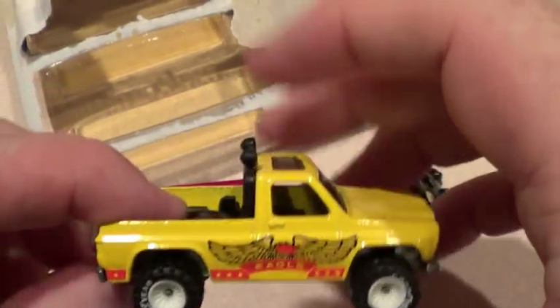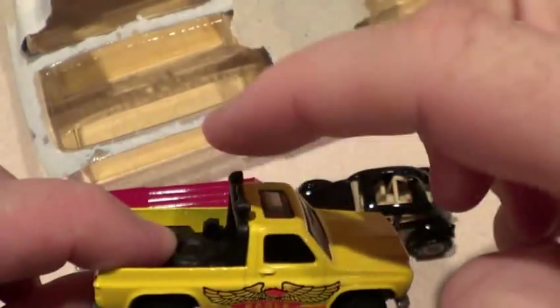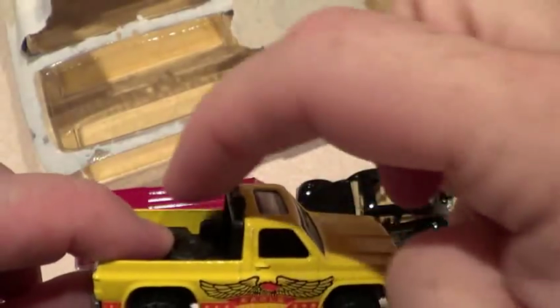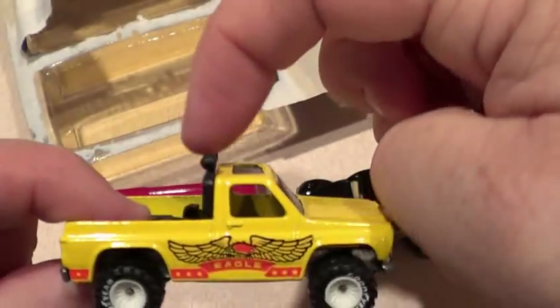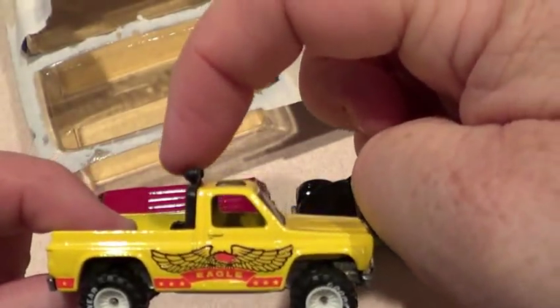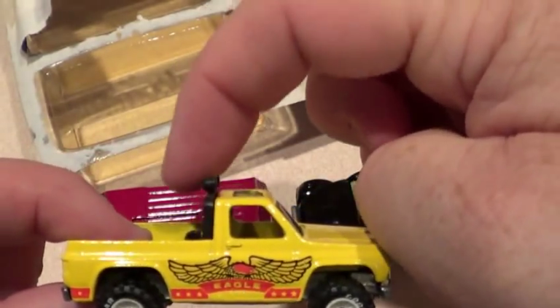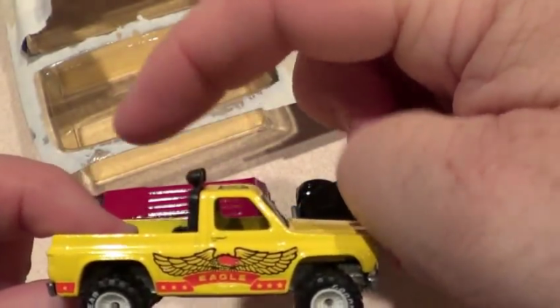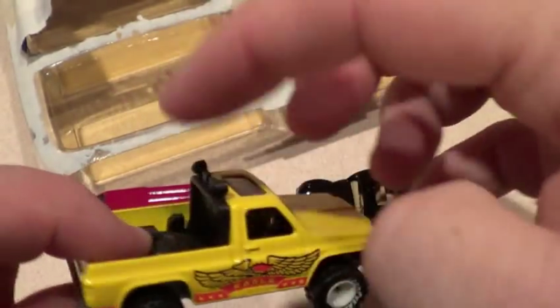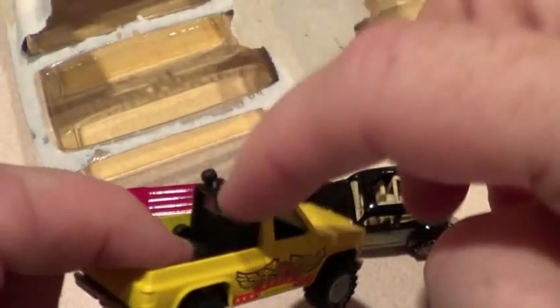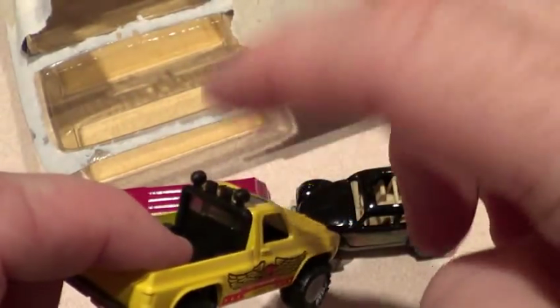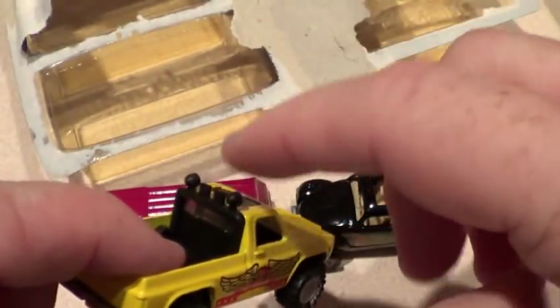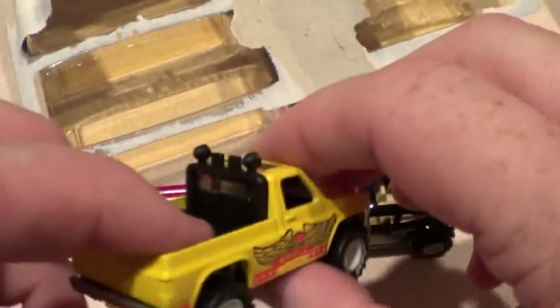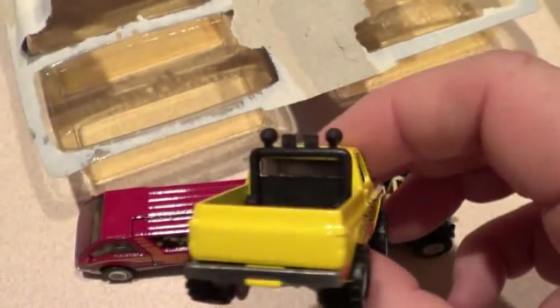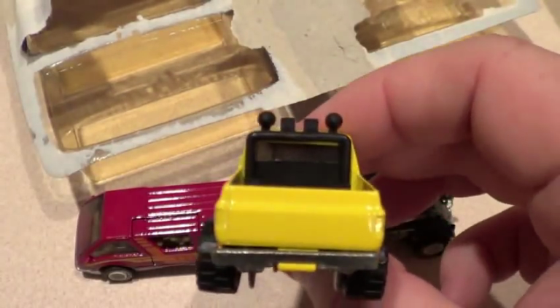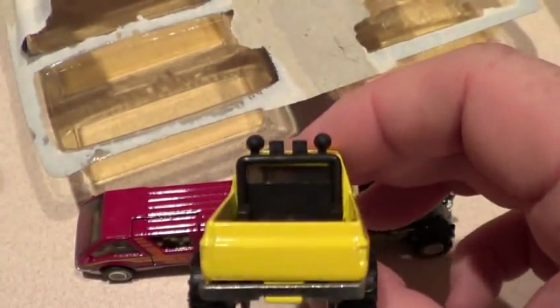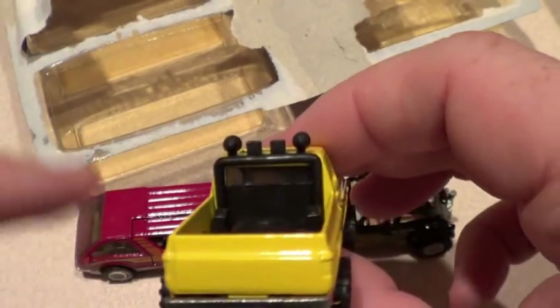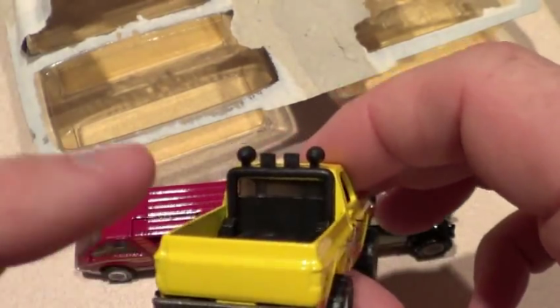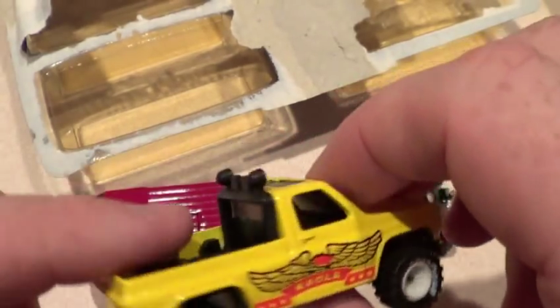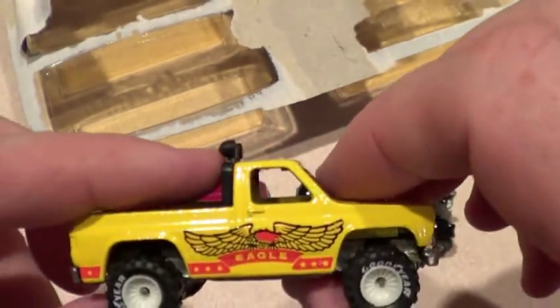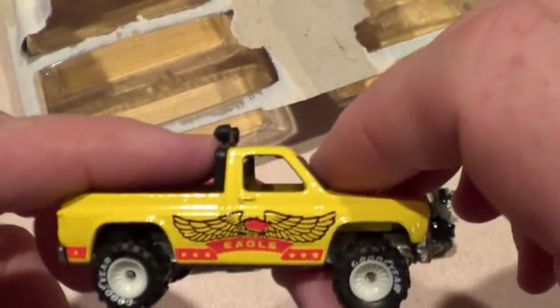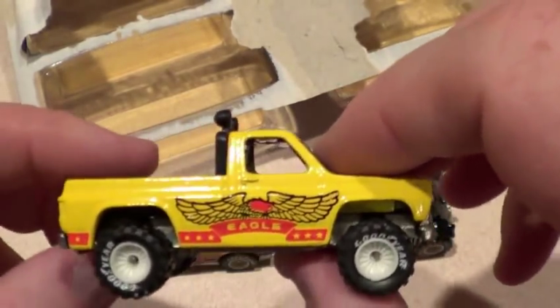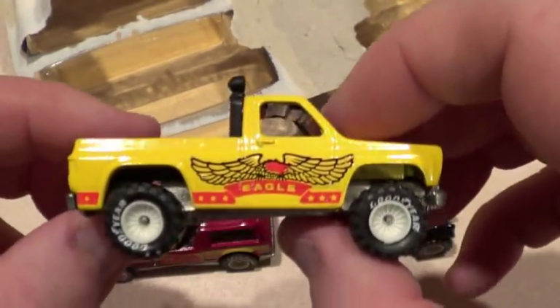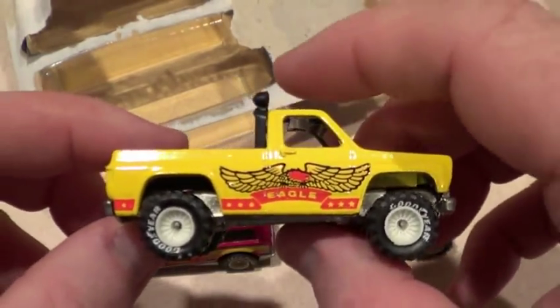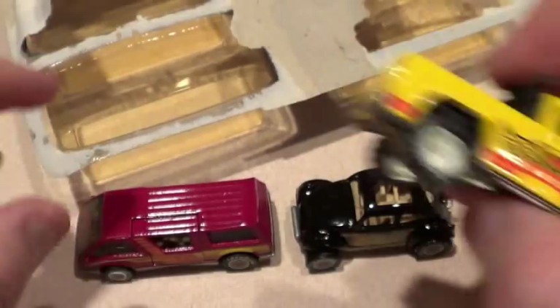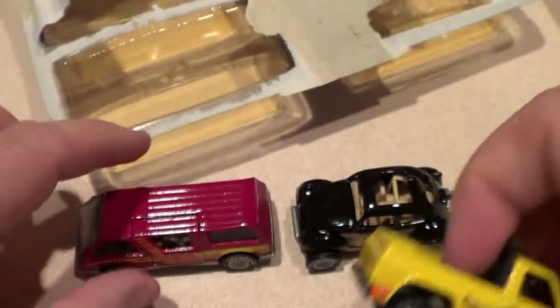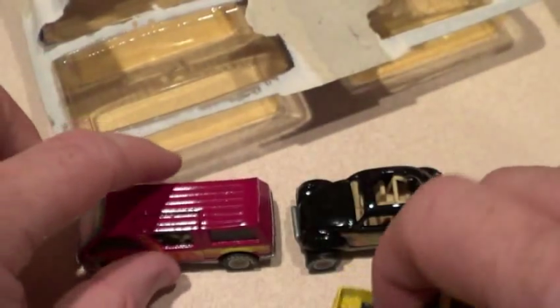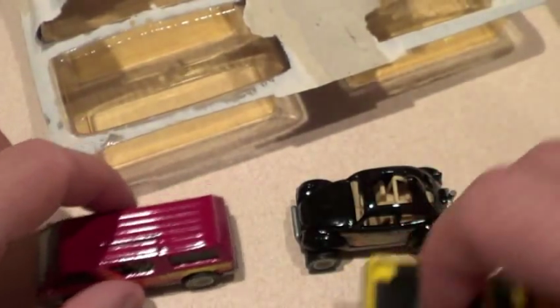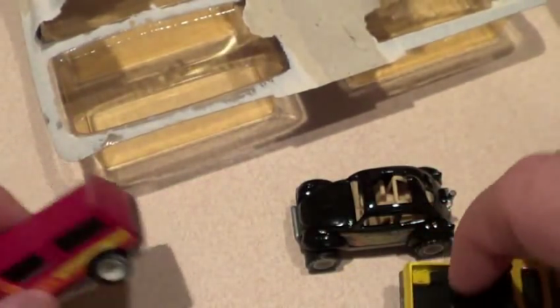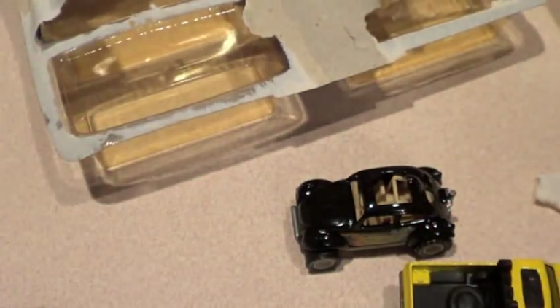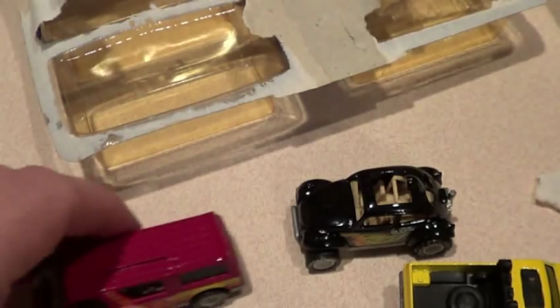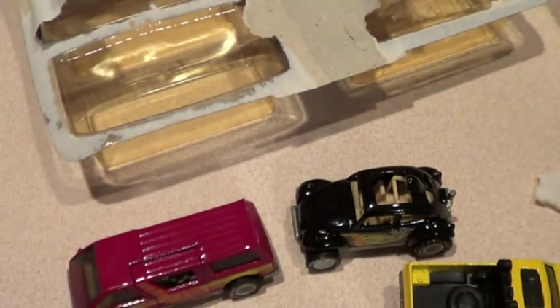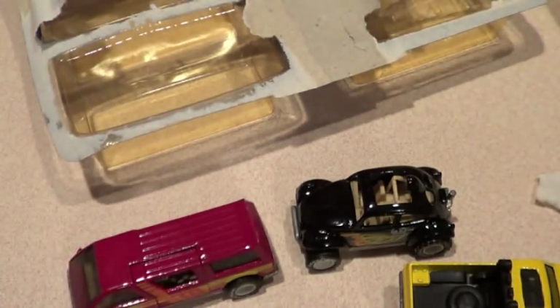I finally got one that's got the light bar in its correct position. Anyways, there you have it.